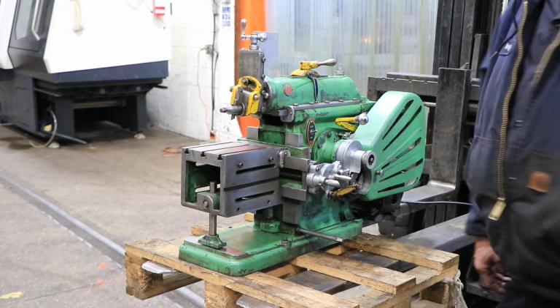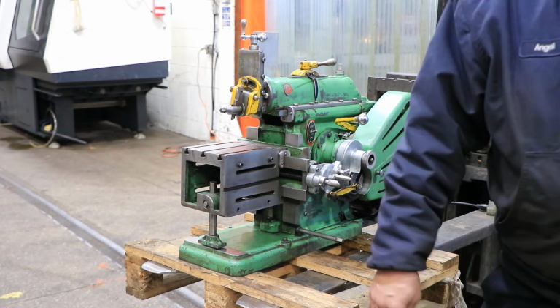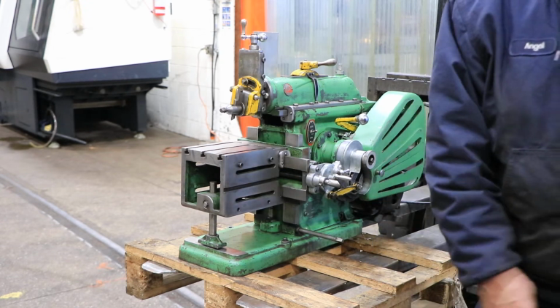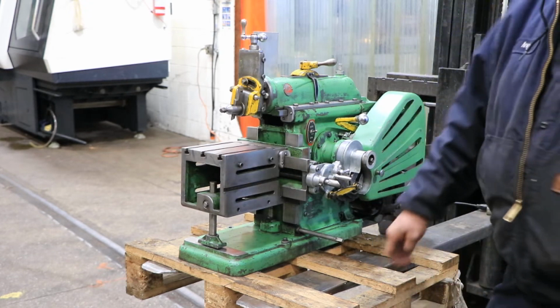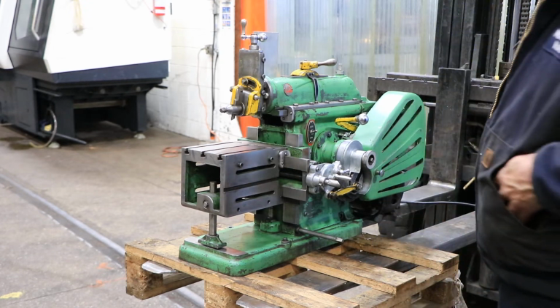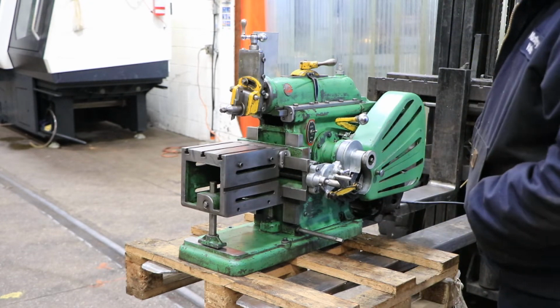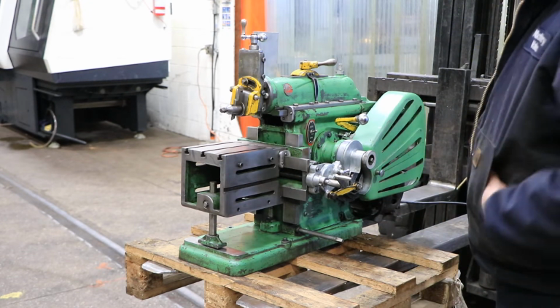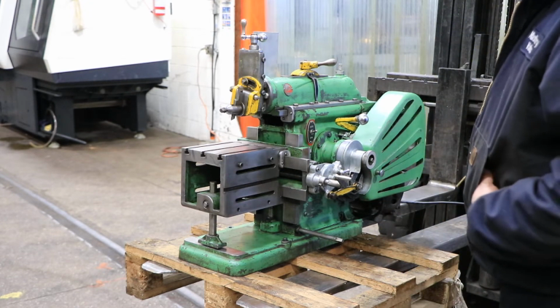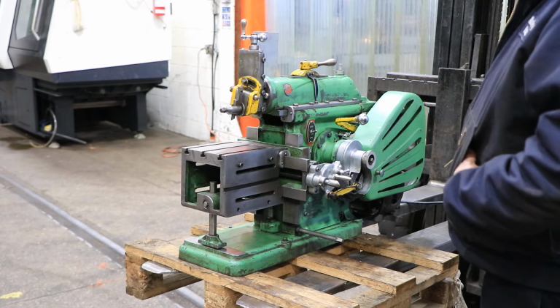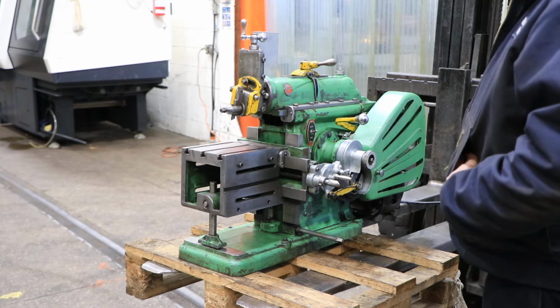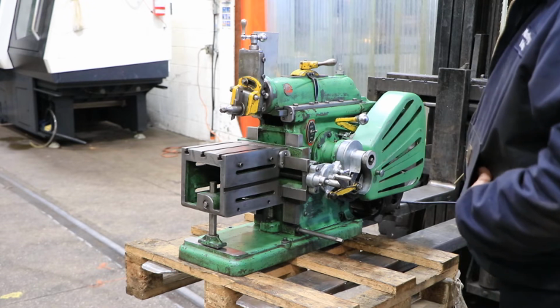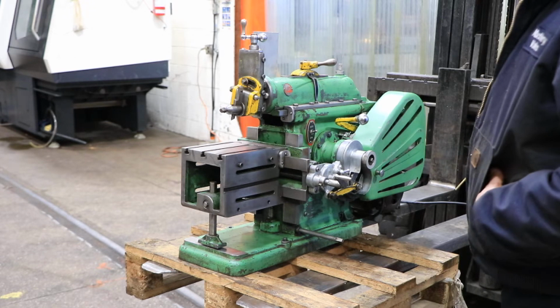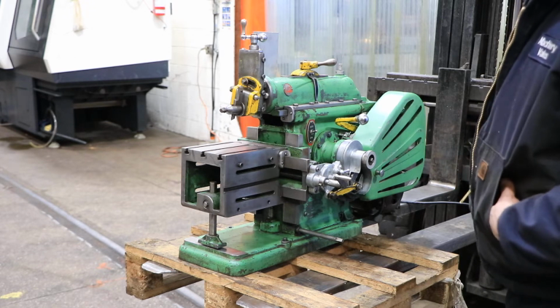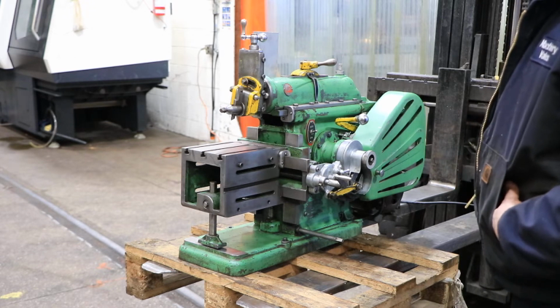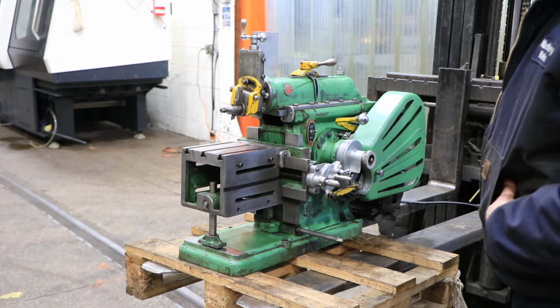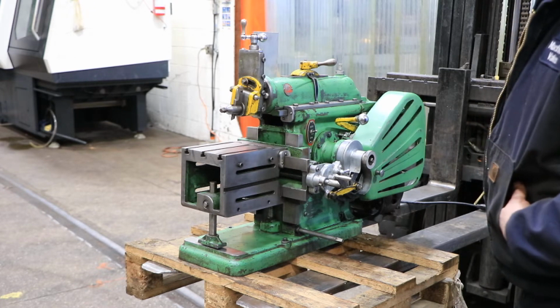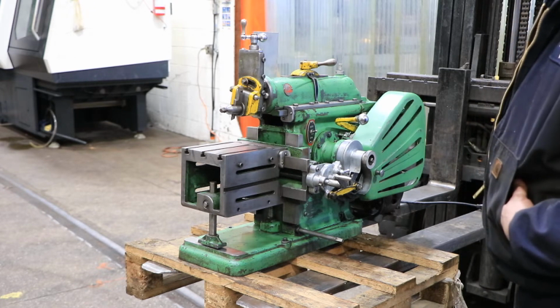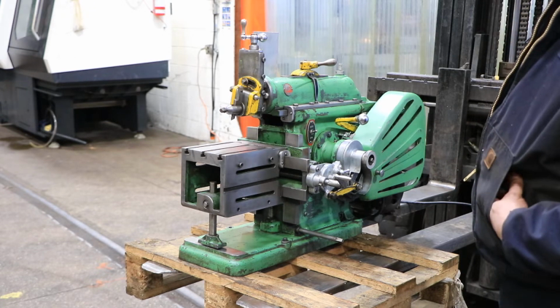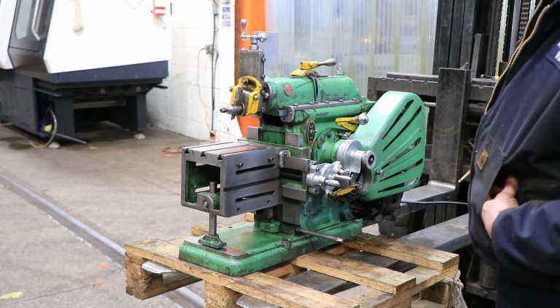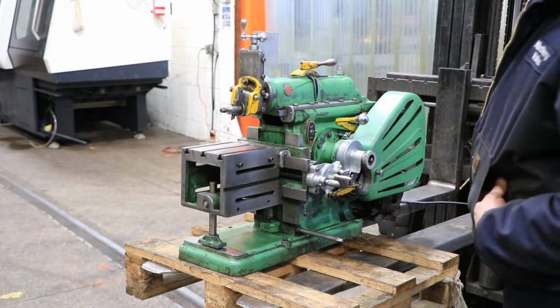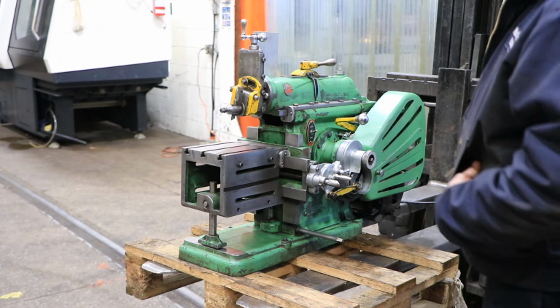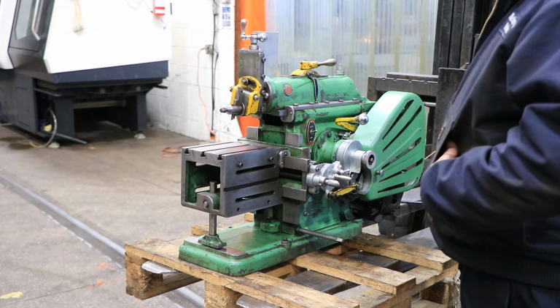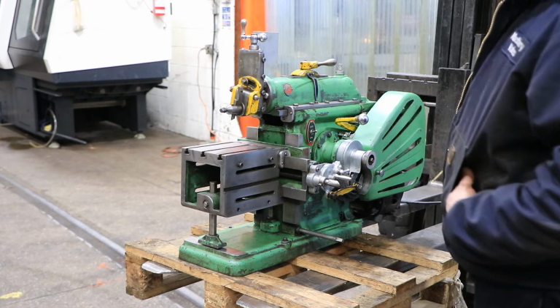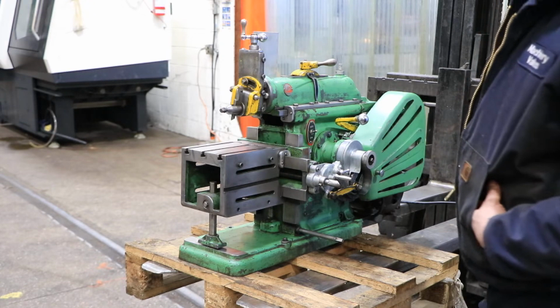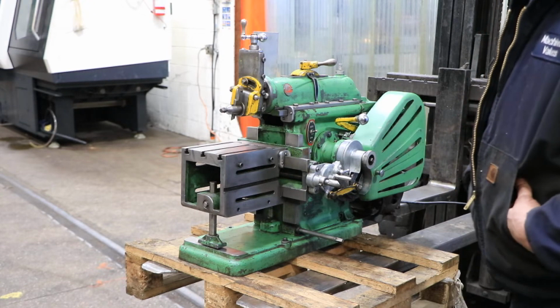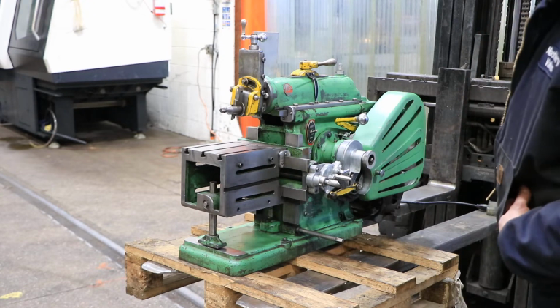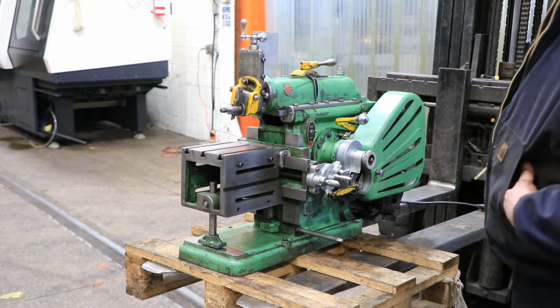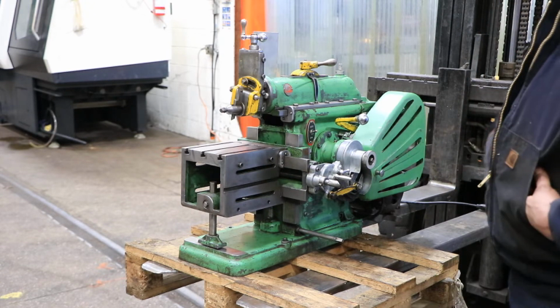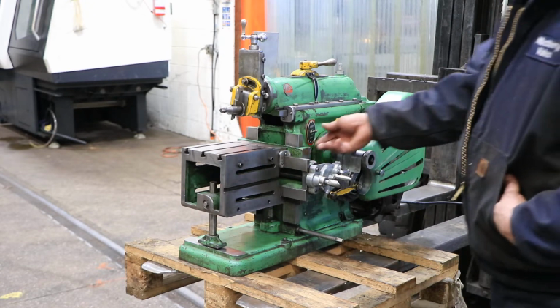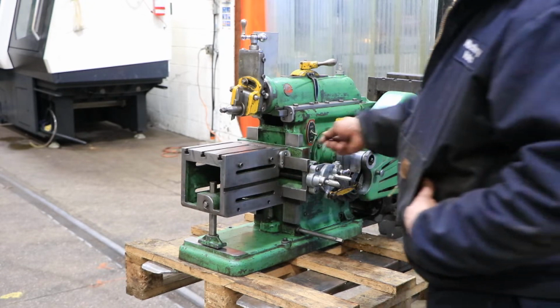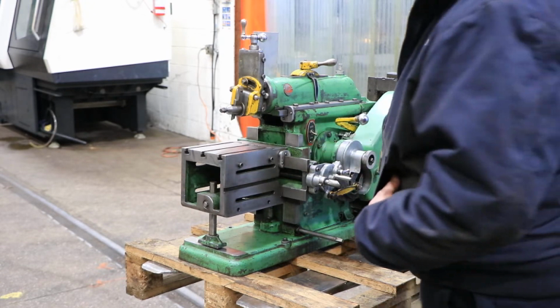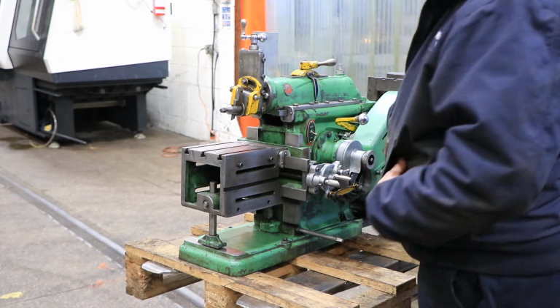We have a 7-inch Atlas Horizontal Bench Shaper, Model 7B Benchtop, serial number 010791. We're going to run it for you. Single phase.